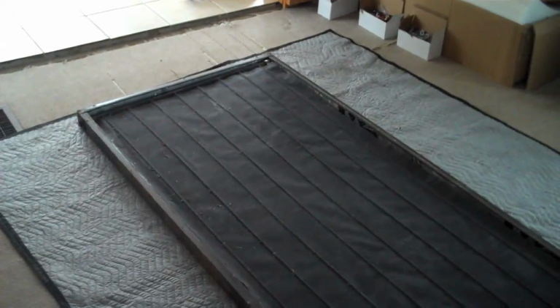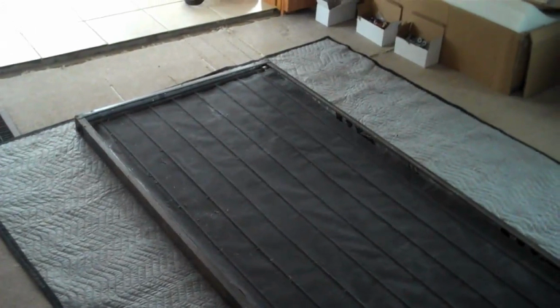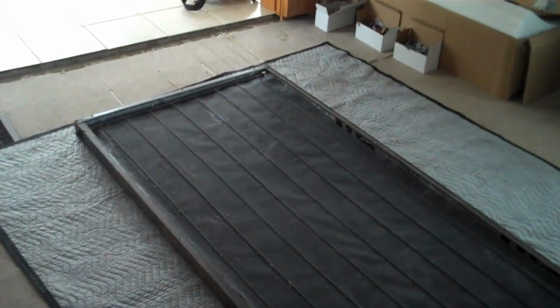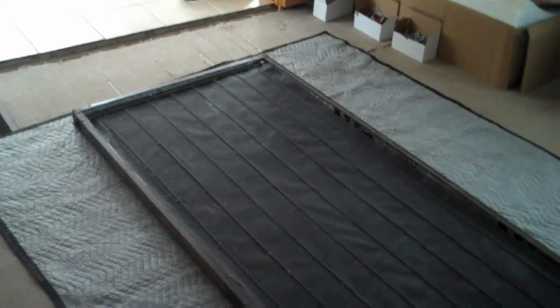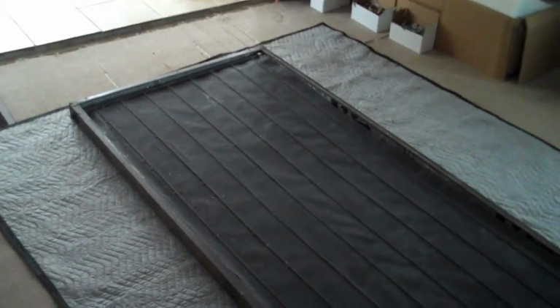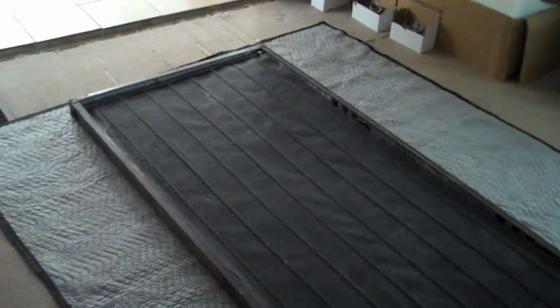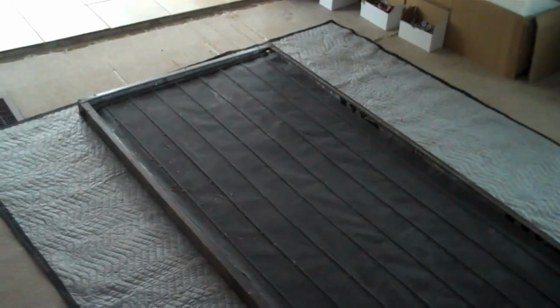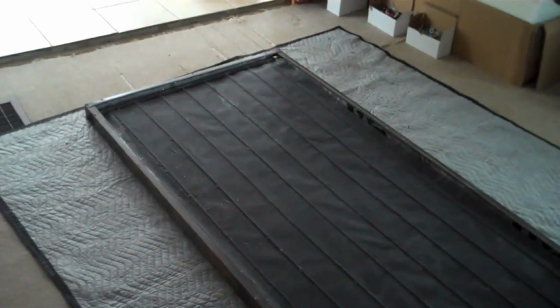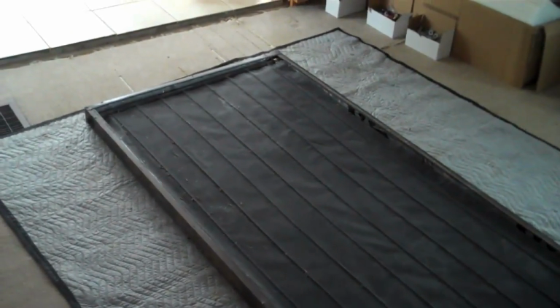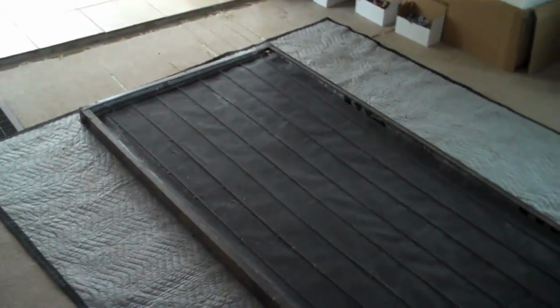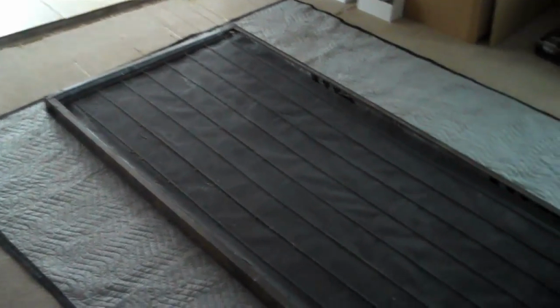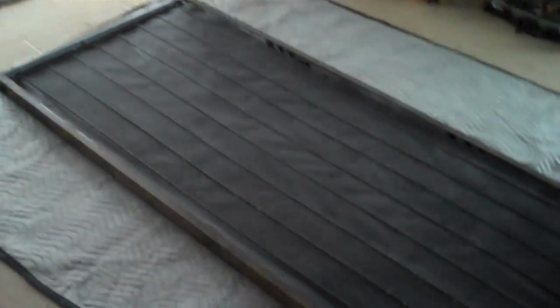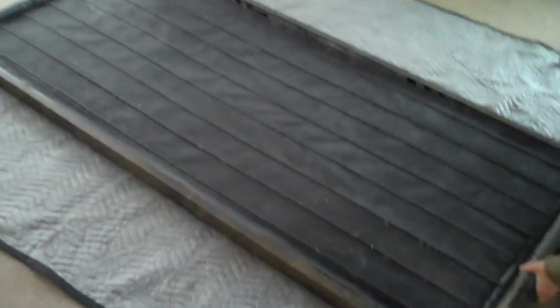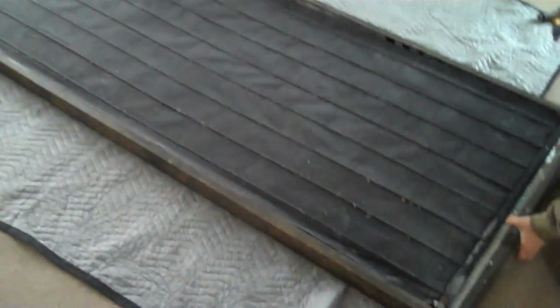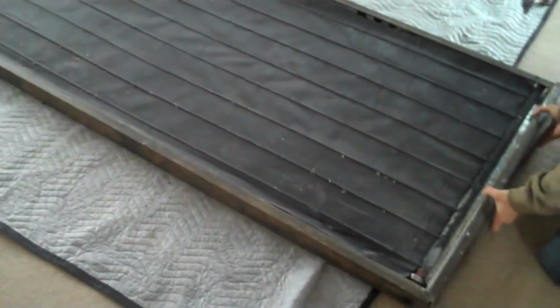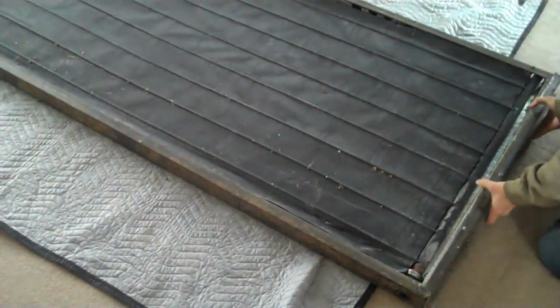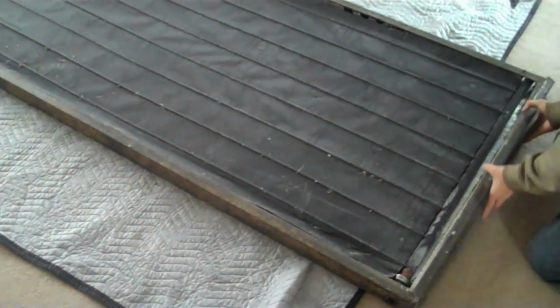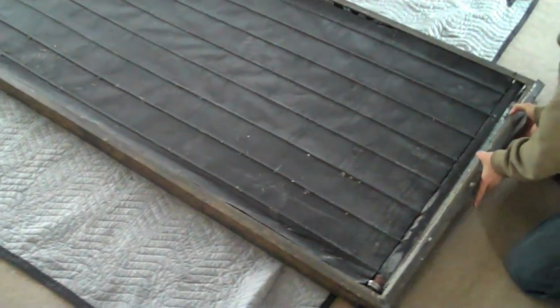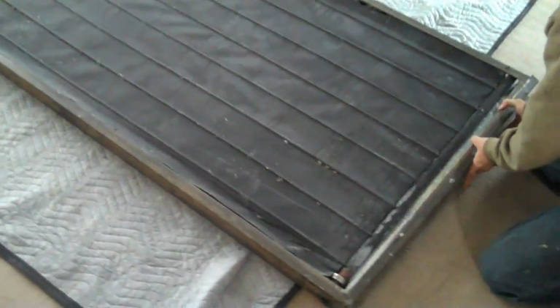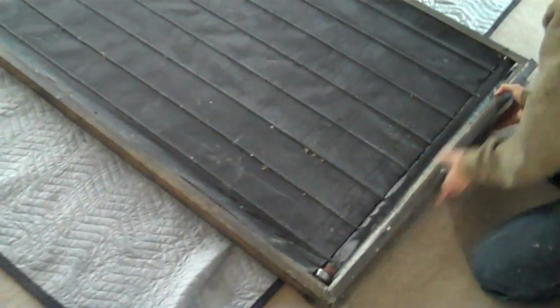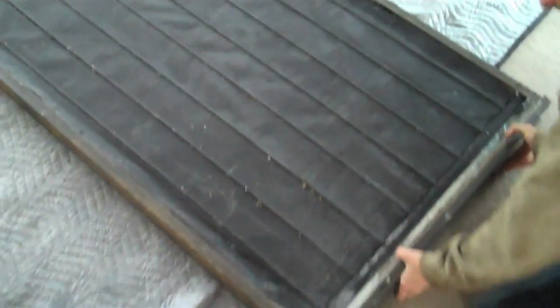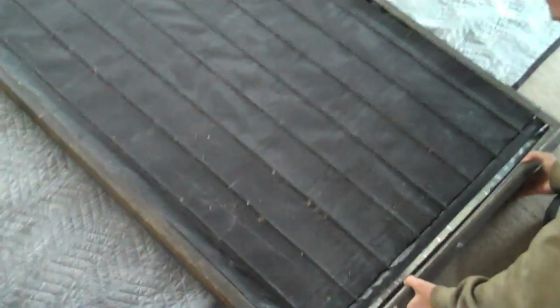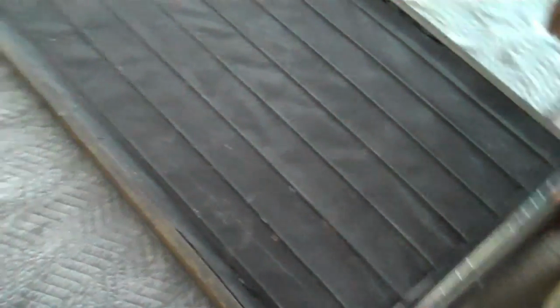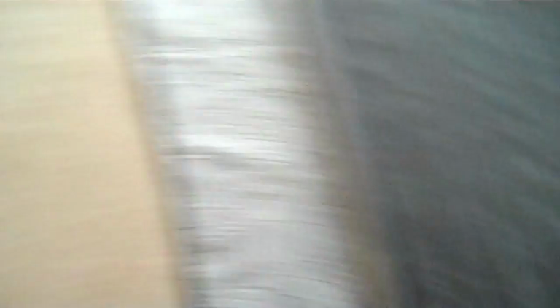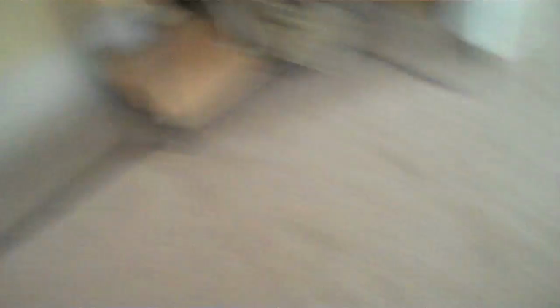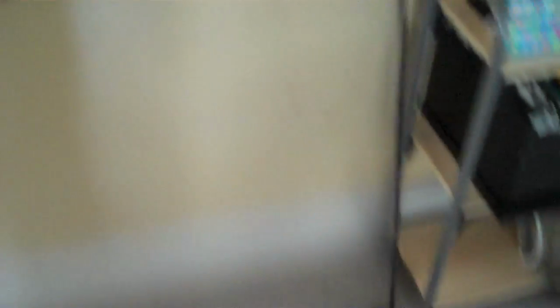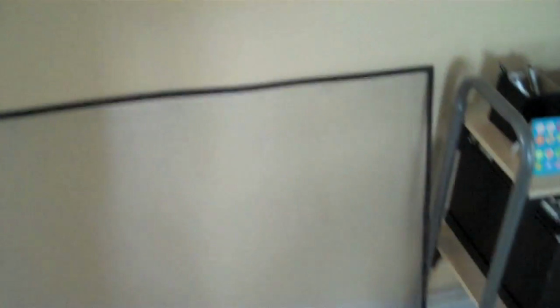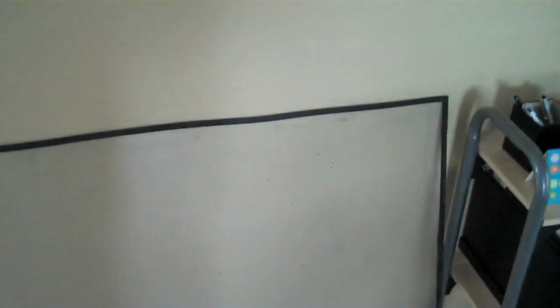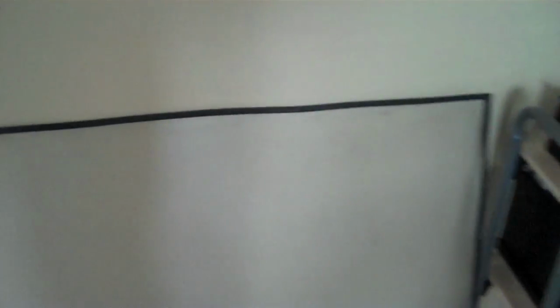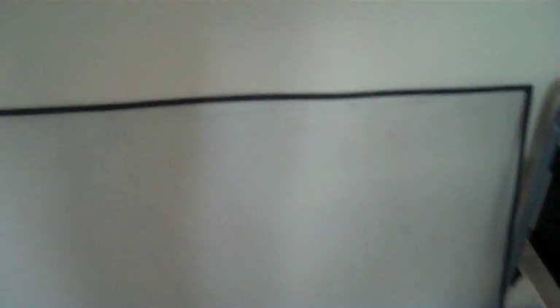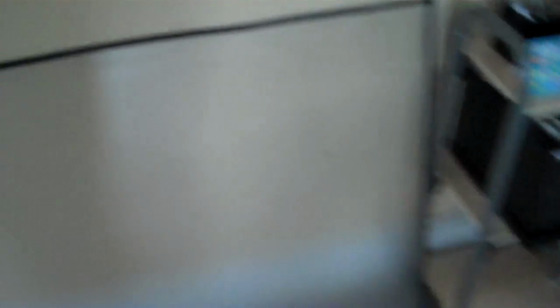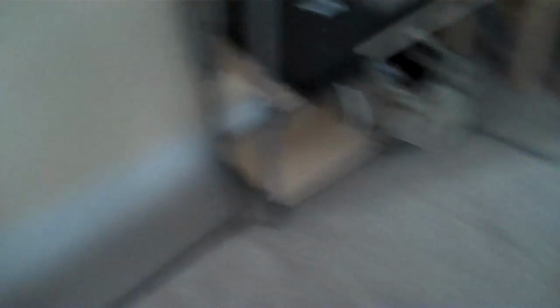Here we have a three foot by six foot solar hot water collector. This is an old one that Tim and I are going to refurbish. Right now it doesn't have the glass on it — the glass is separate, sitting over here.